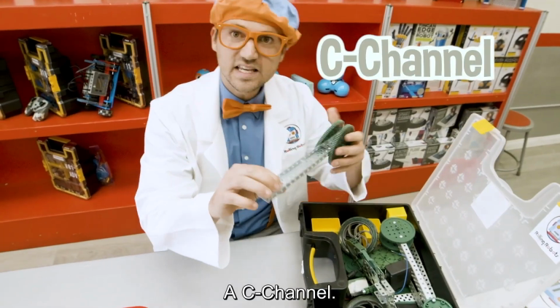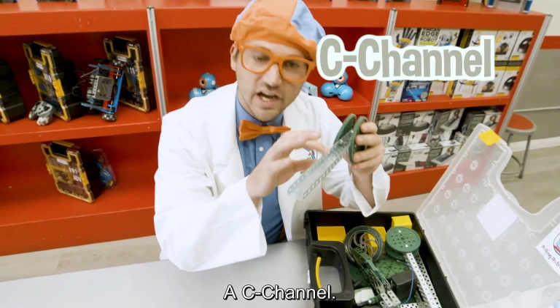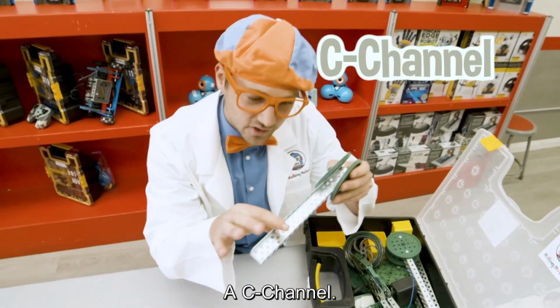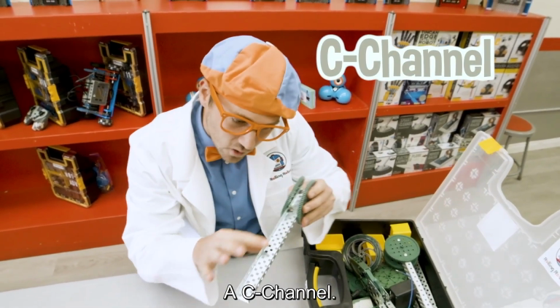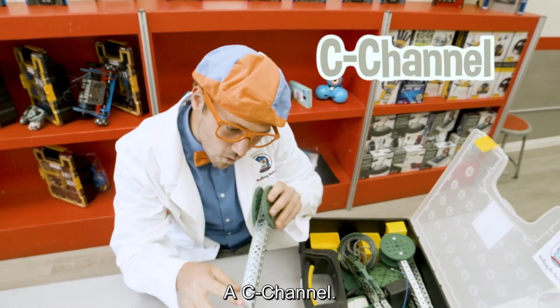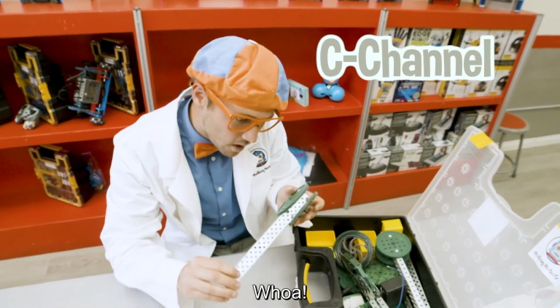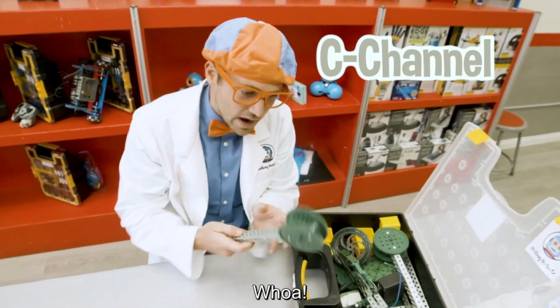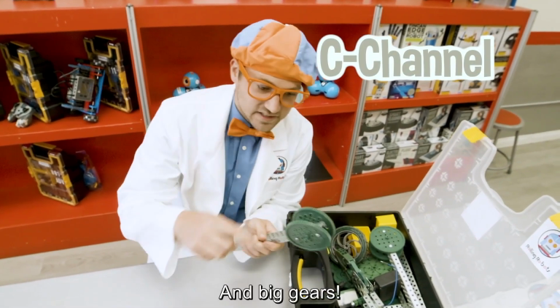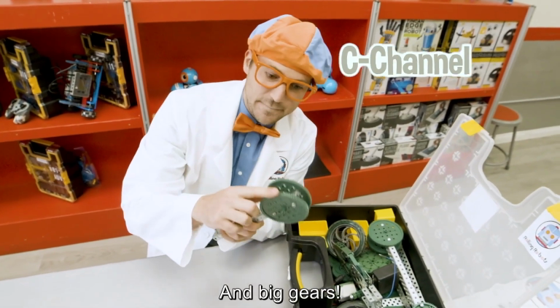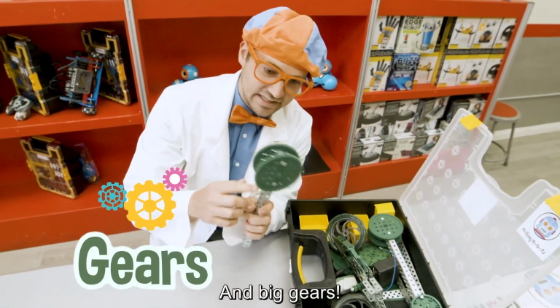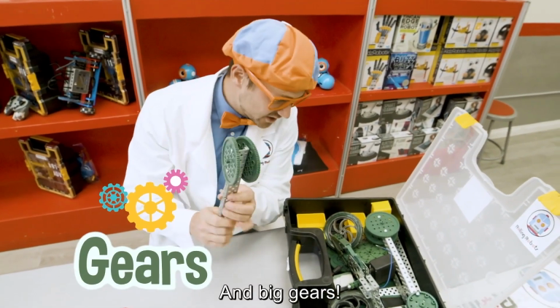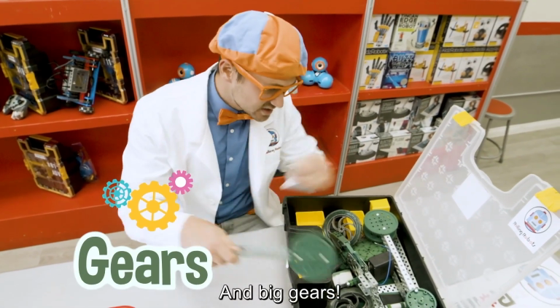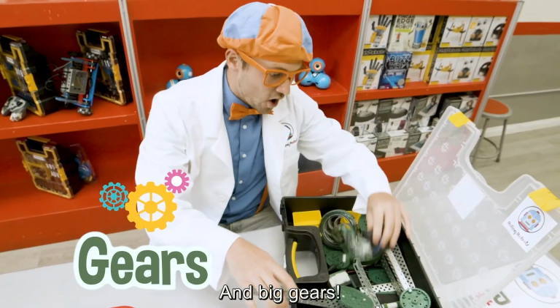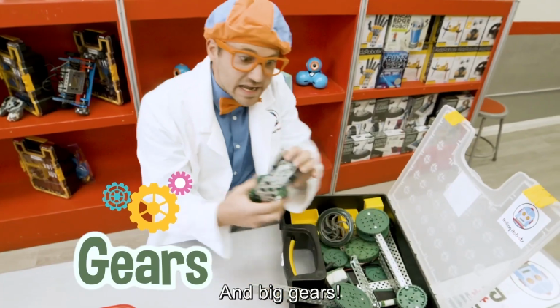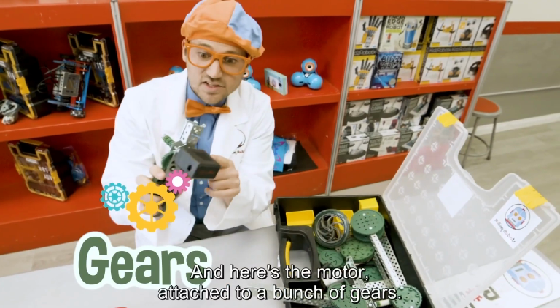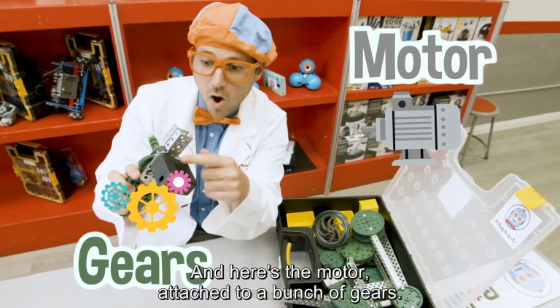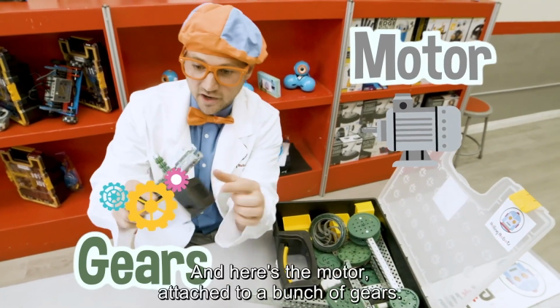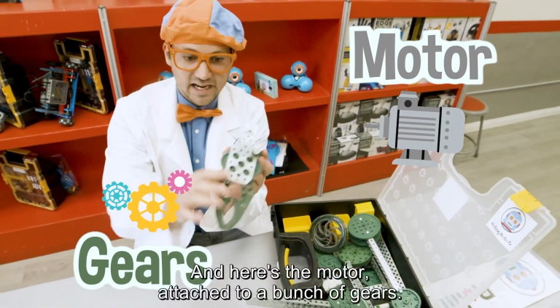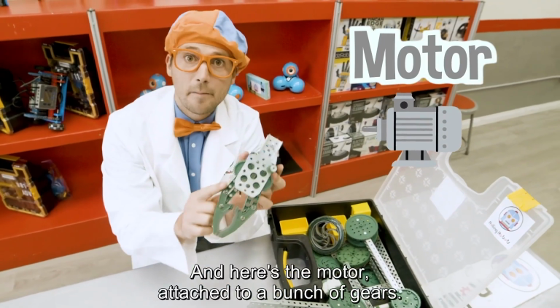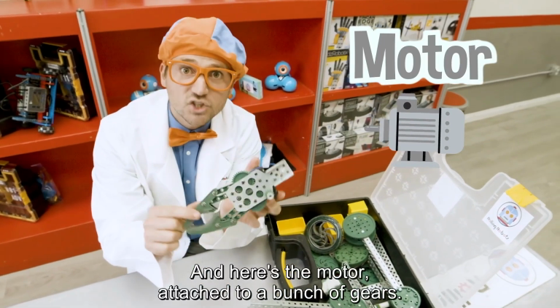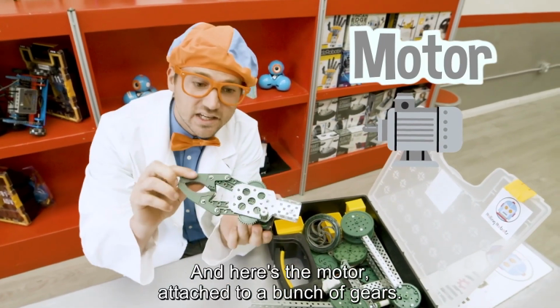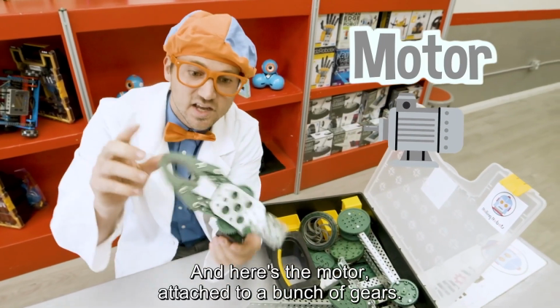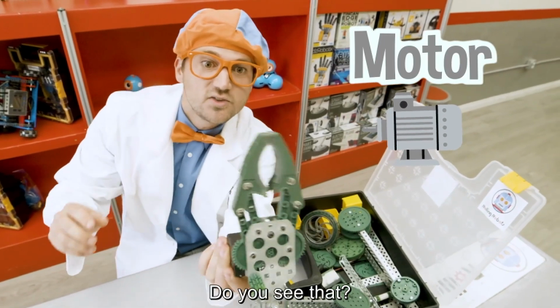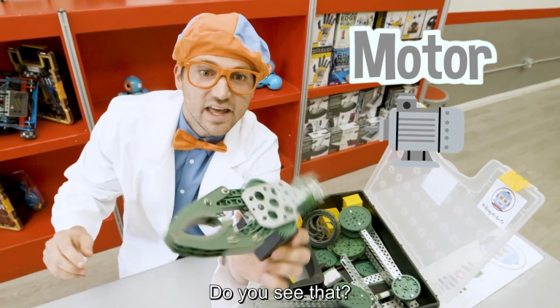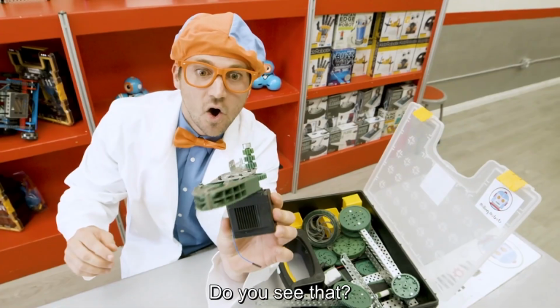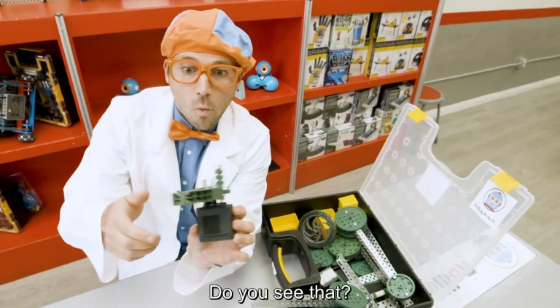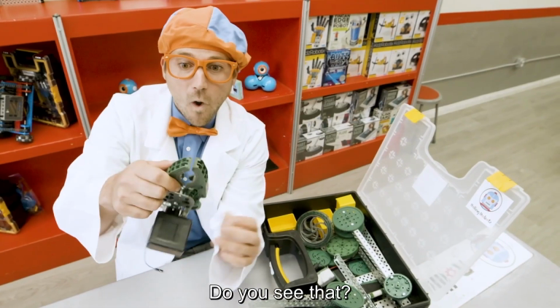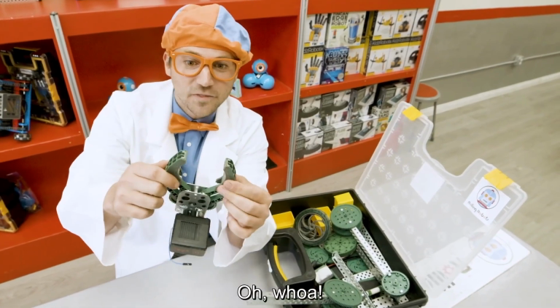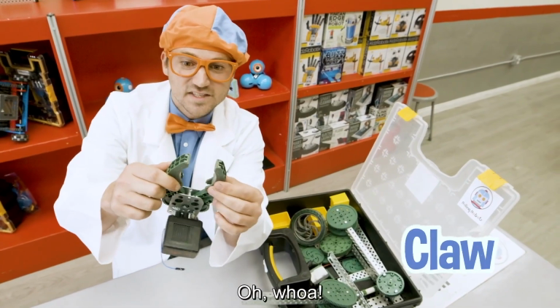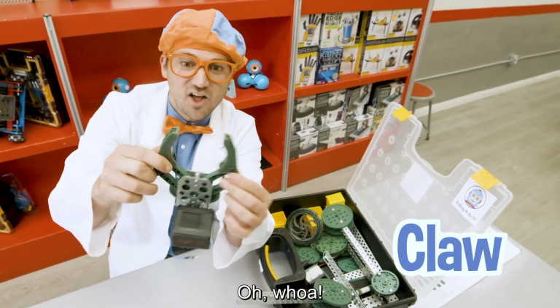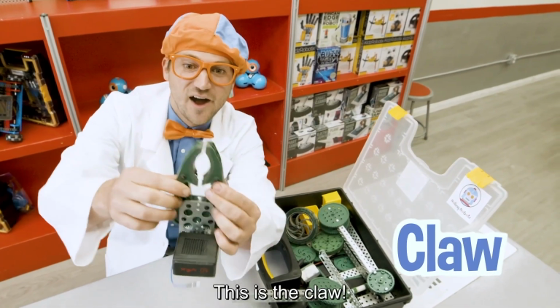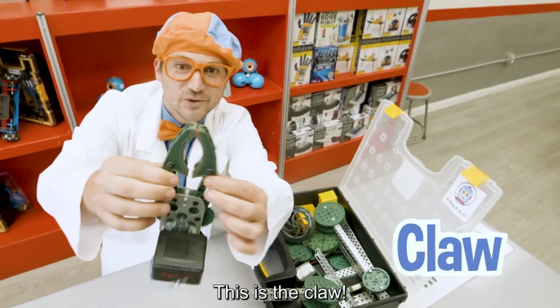A C-channel. And big gears. And here's the motor attached to a bunch of gears. Do you see that? This is the claw.